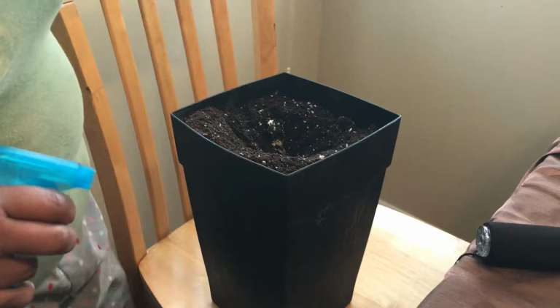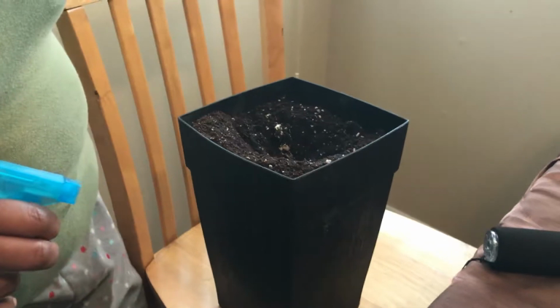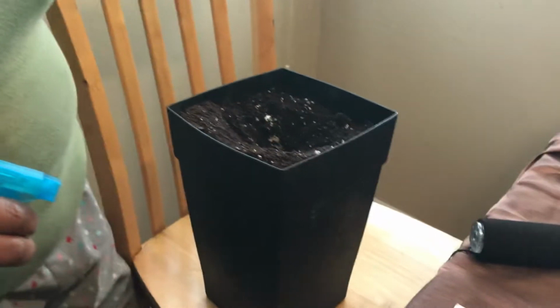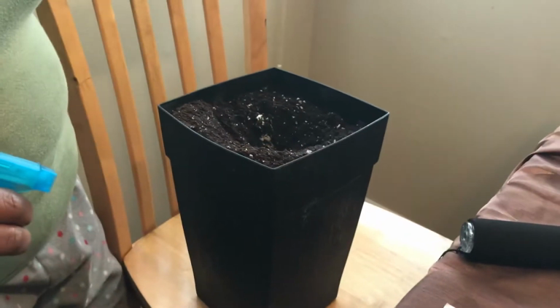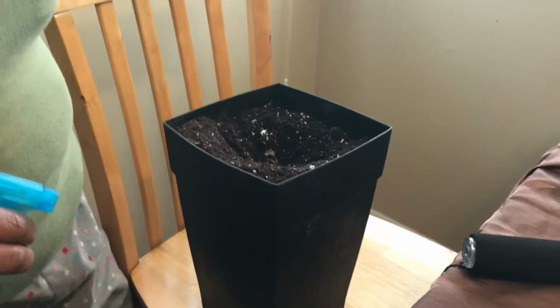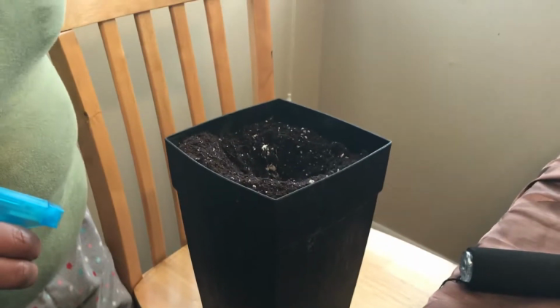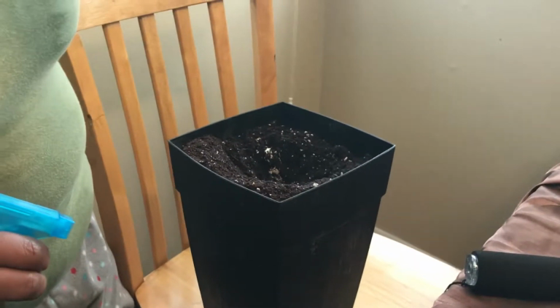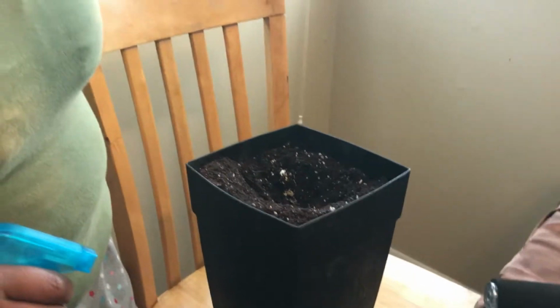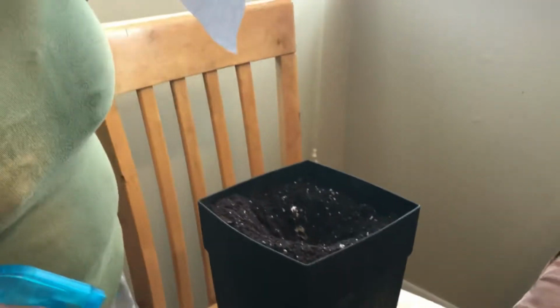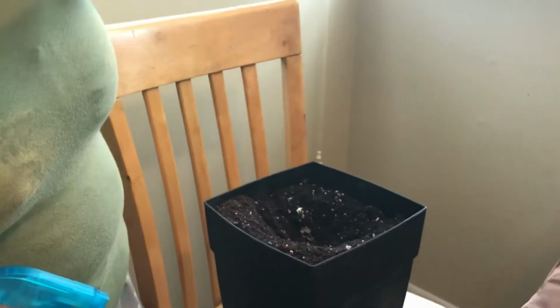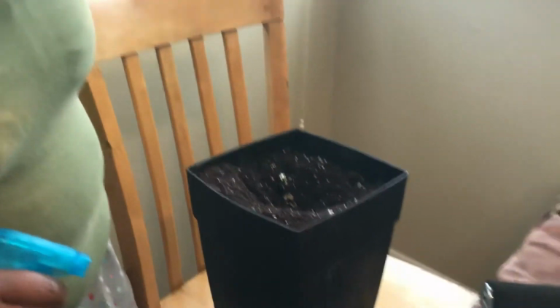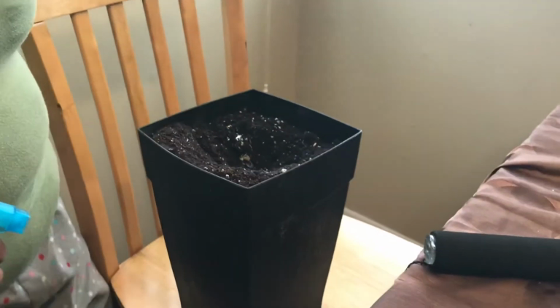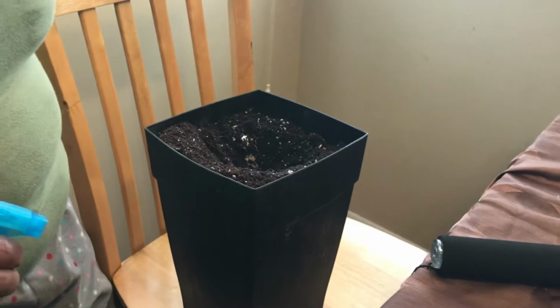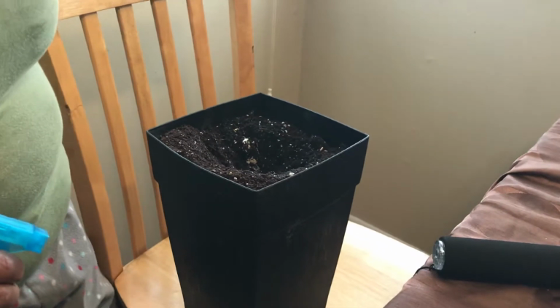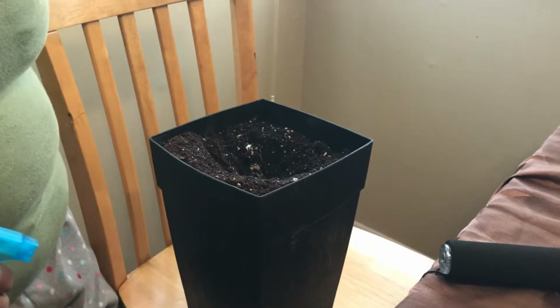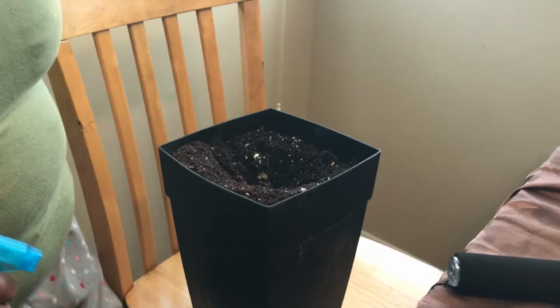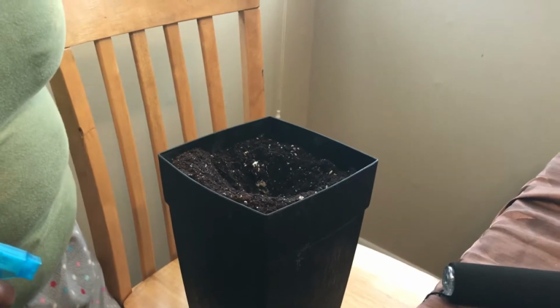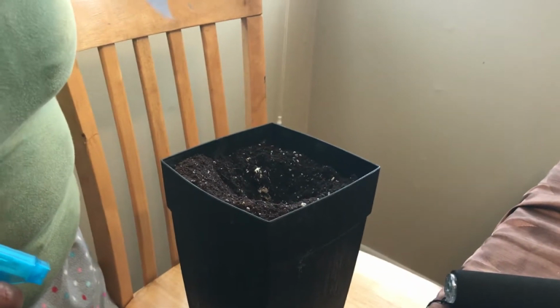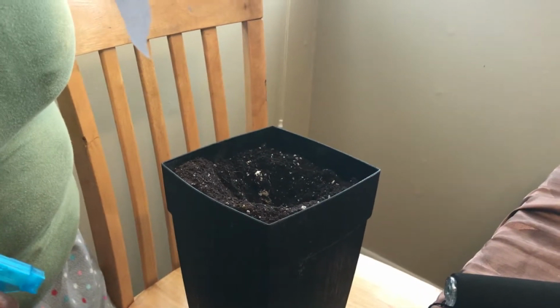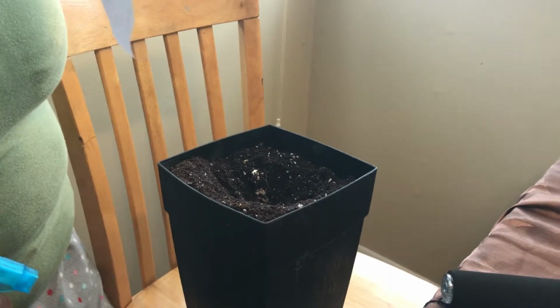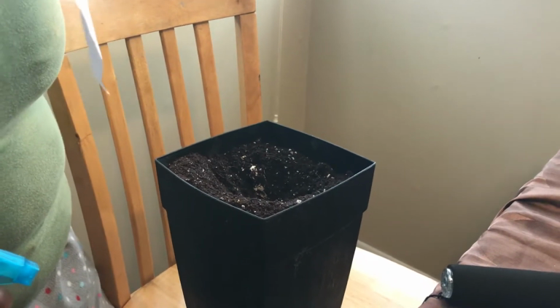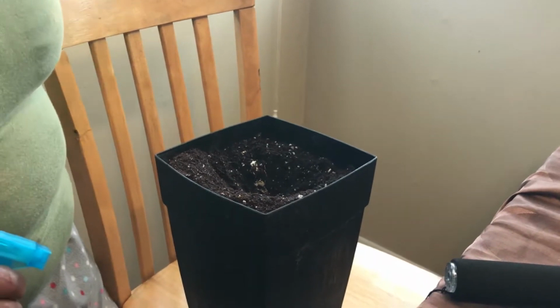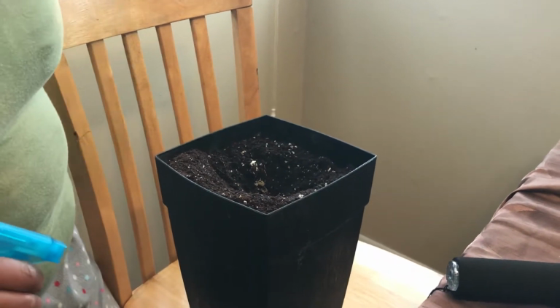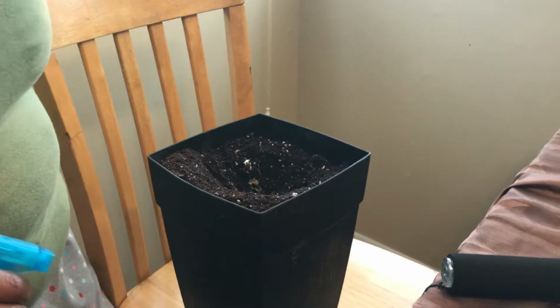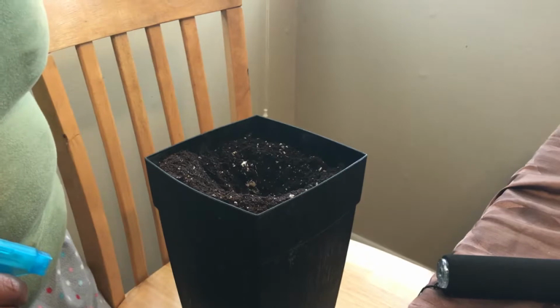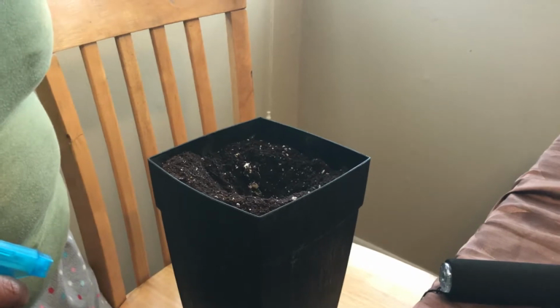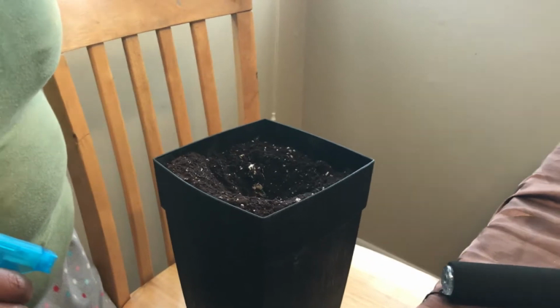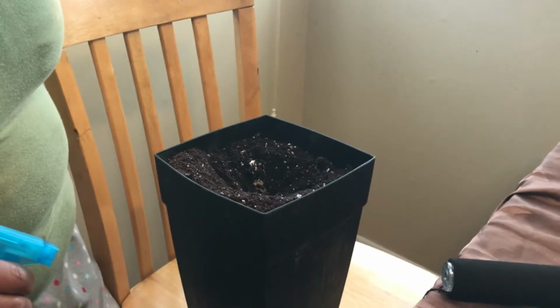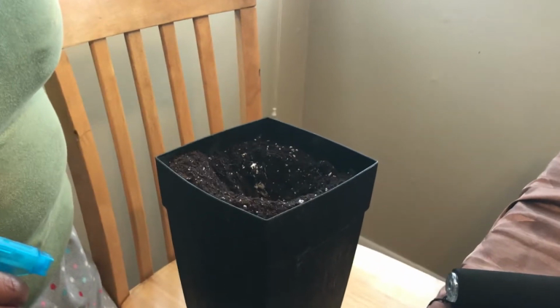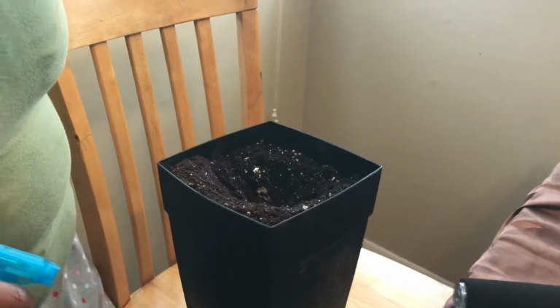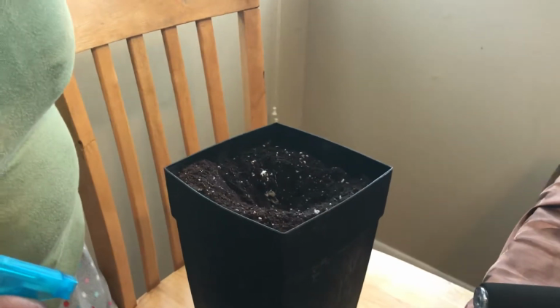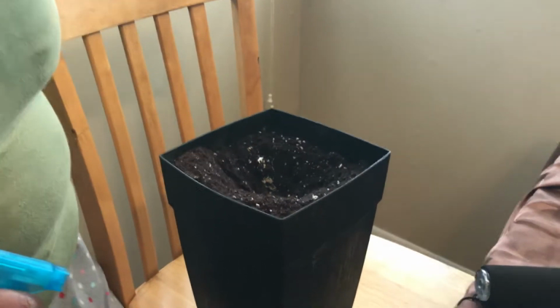Good afternoon! Tank and I are here. Guess what we got in the mail today? Comfrey root cuttings! They came in the mail and the instructions say to plant them ASAP.